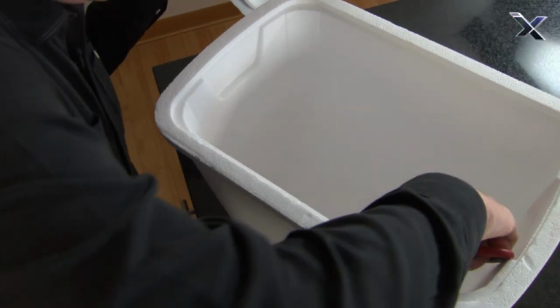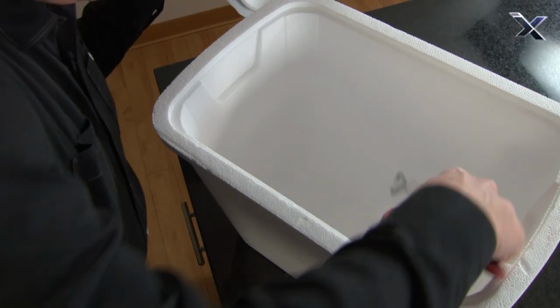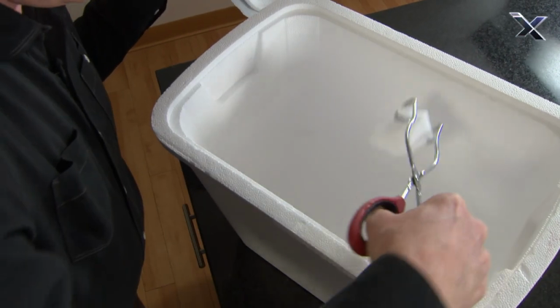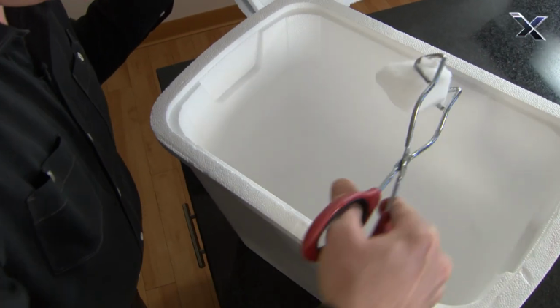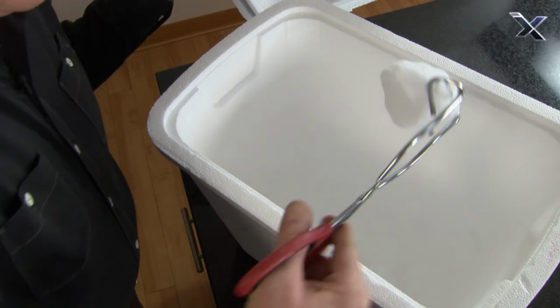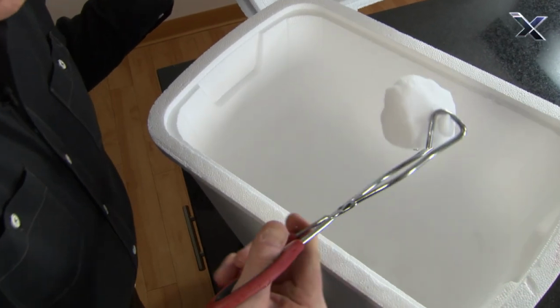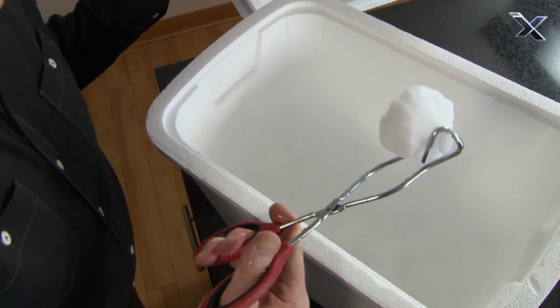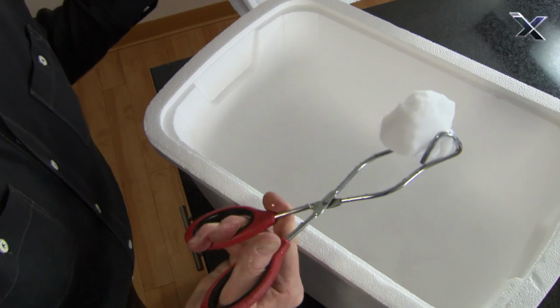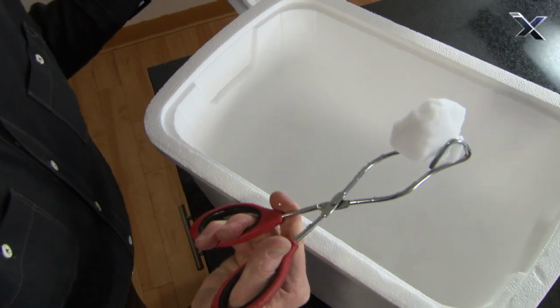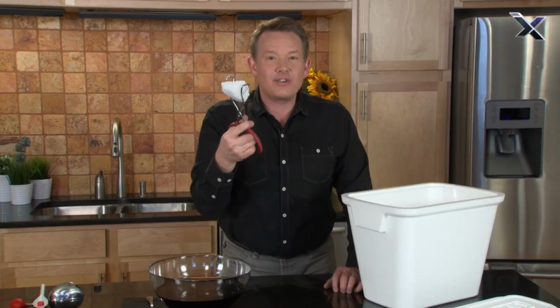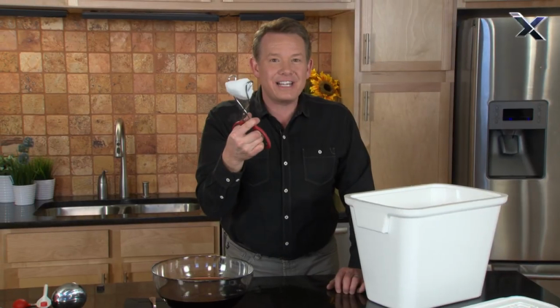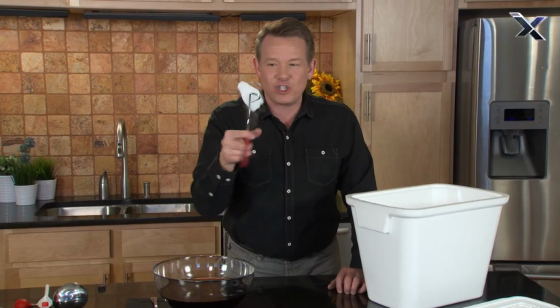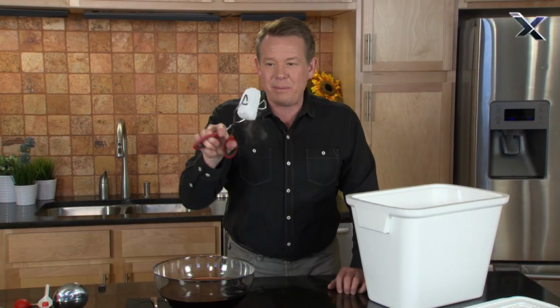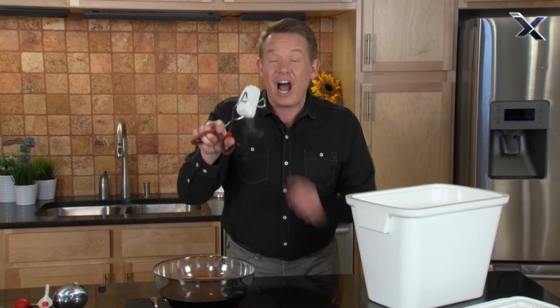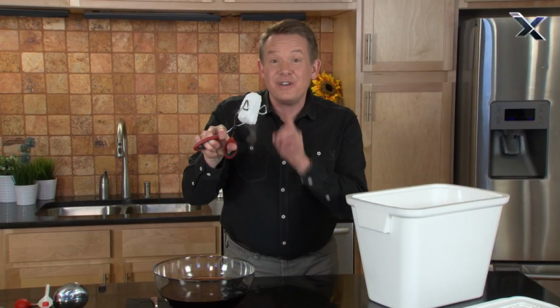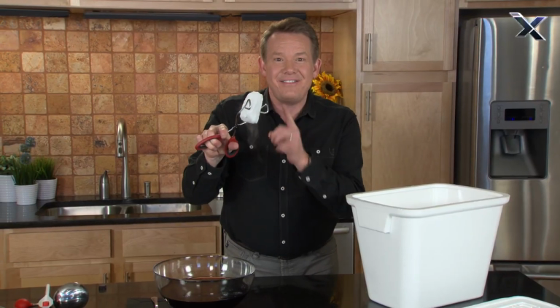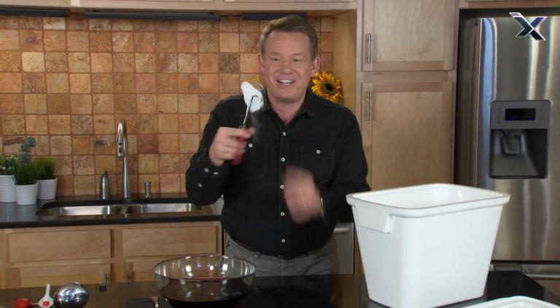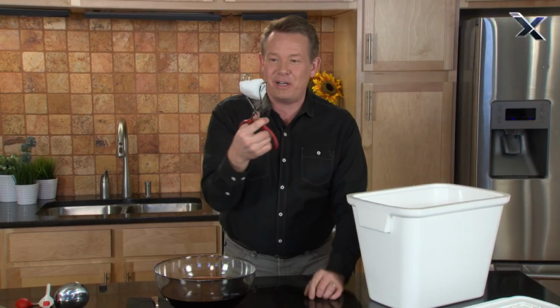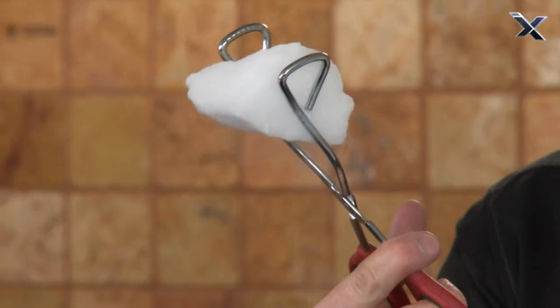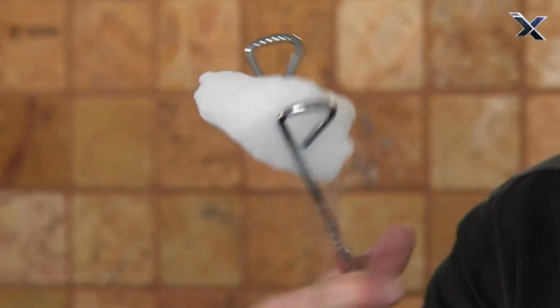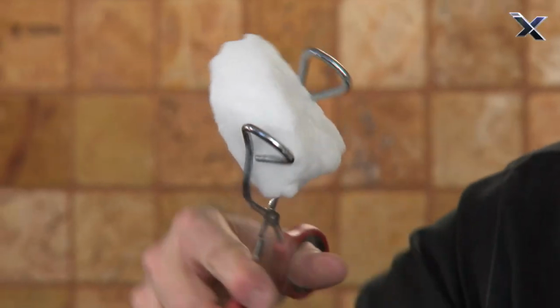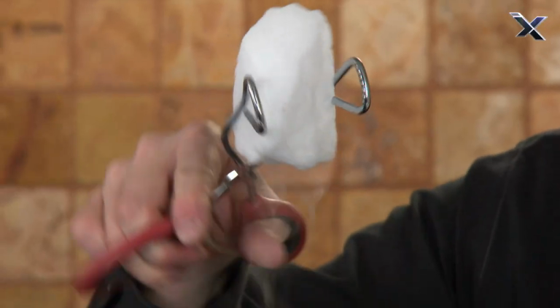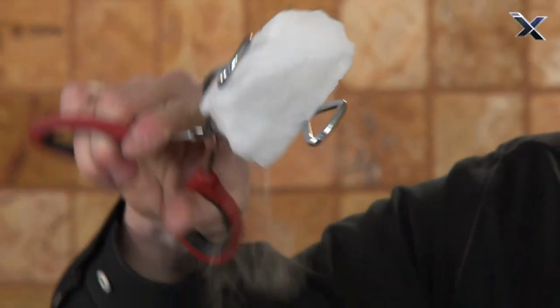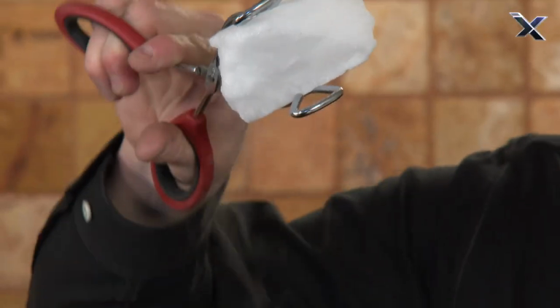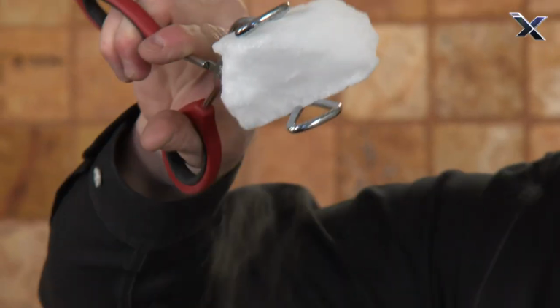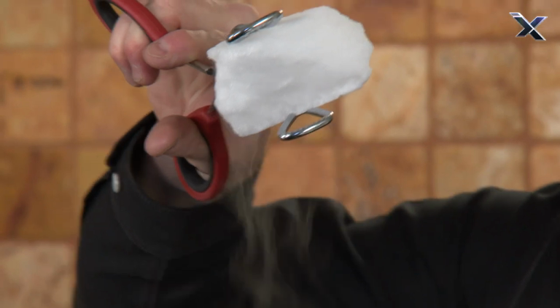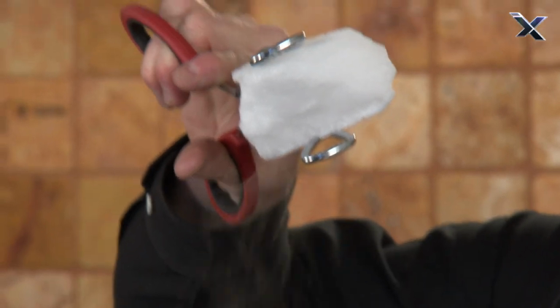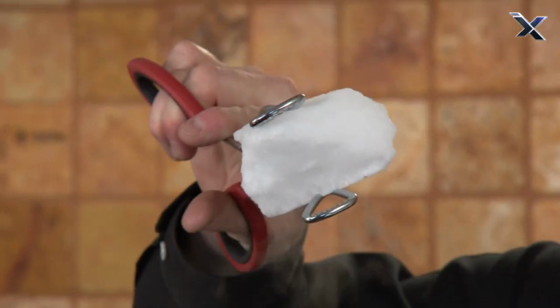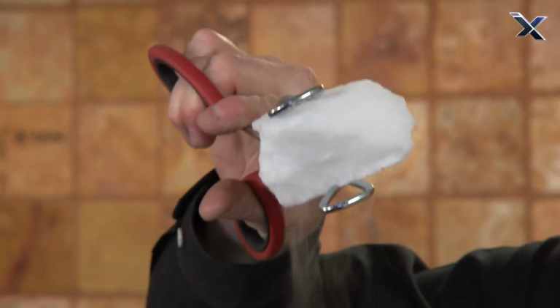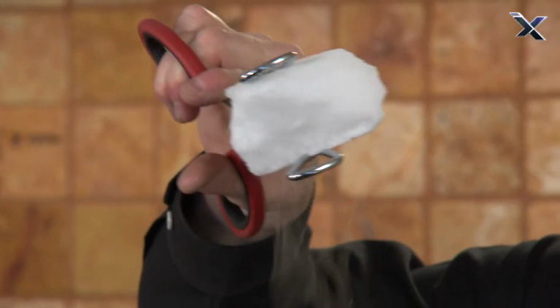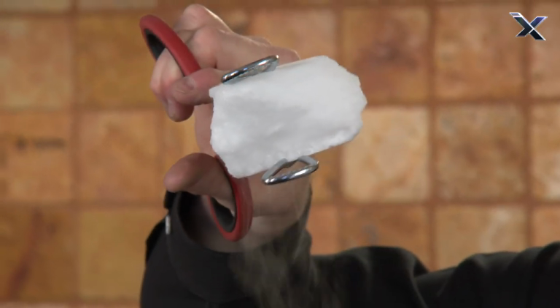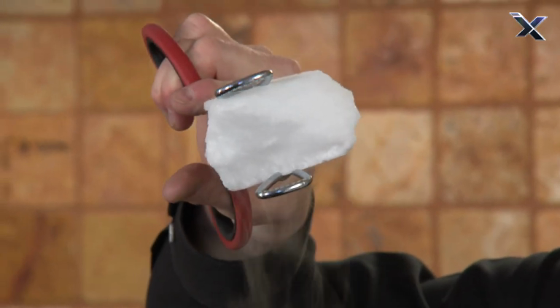Dry ice. You hear that? That dry ice is screaming — 178 degrees below zero. Remember, it's not ice; it's frozen carbon dioxide.